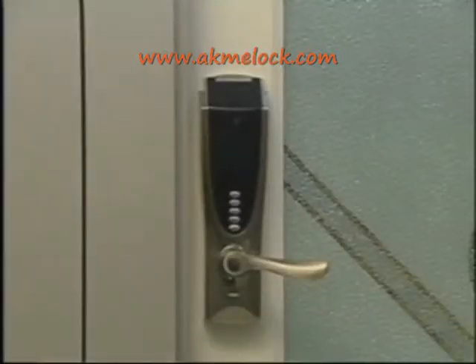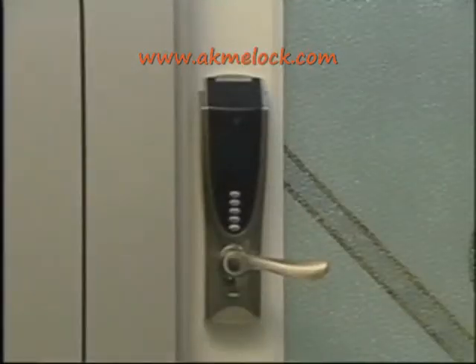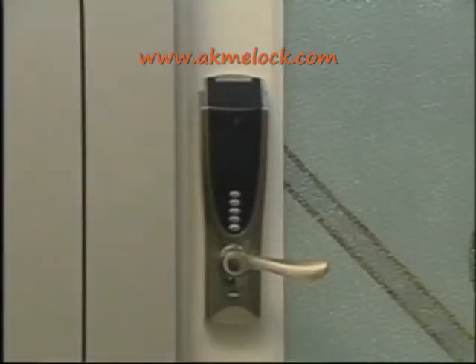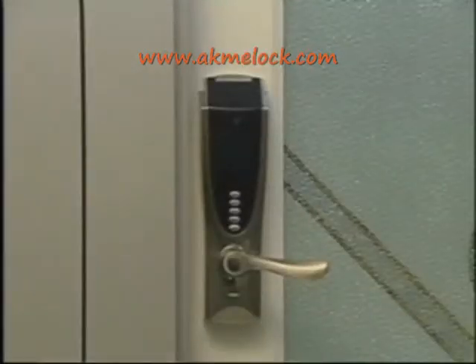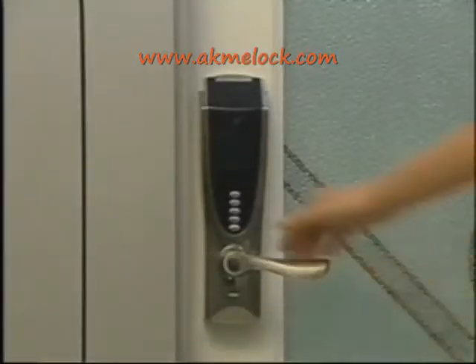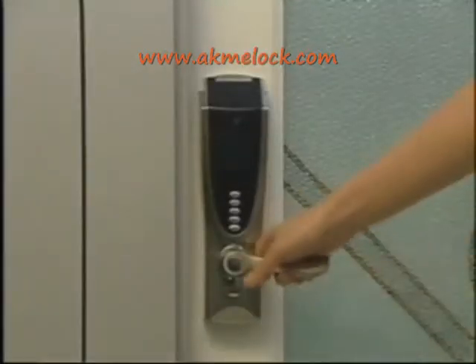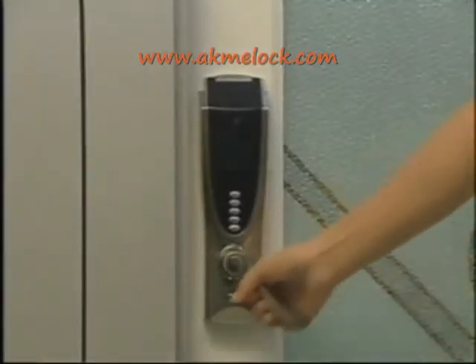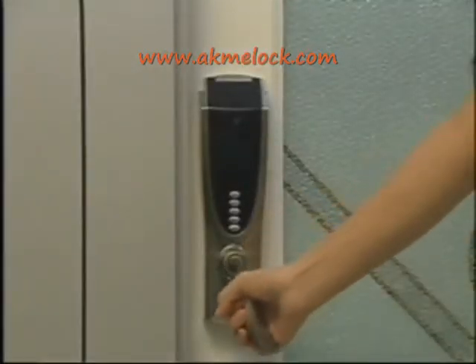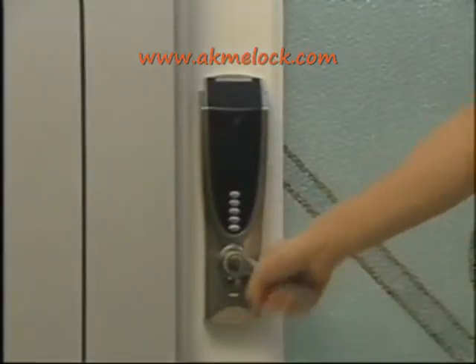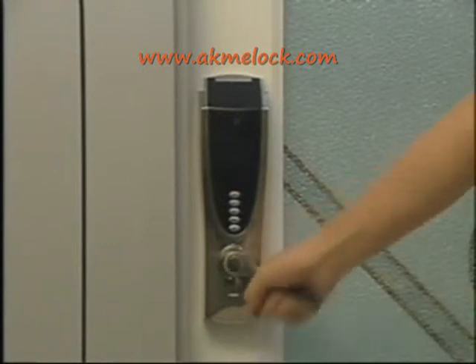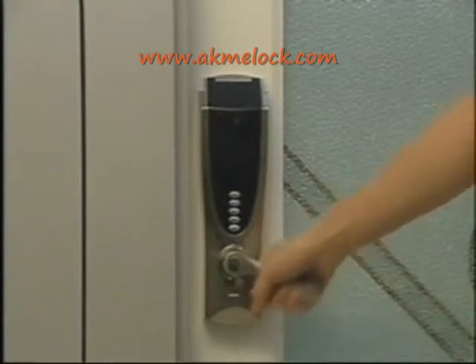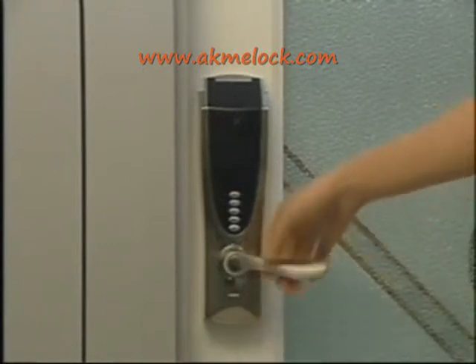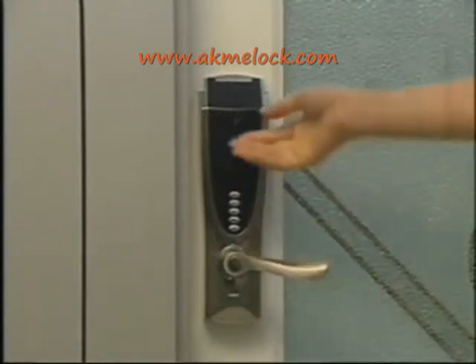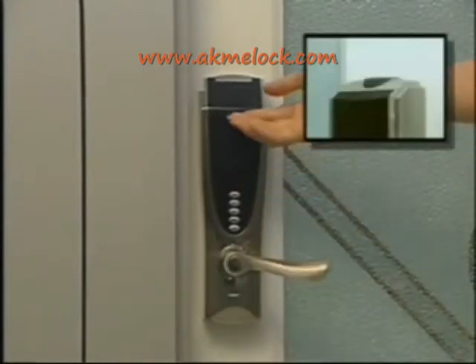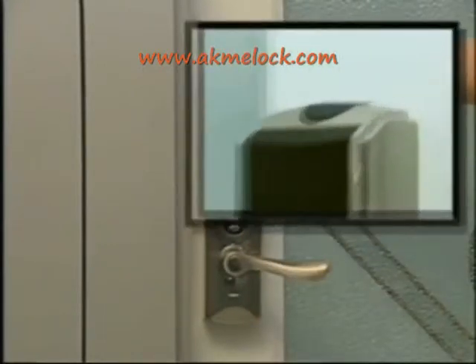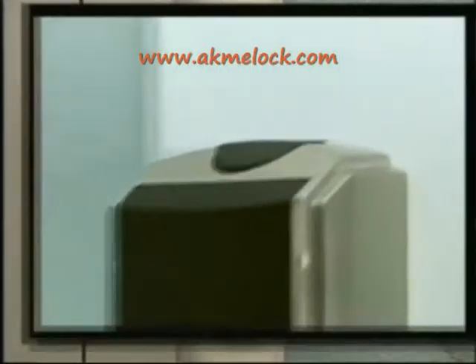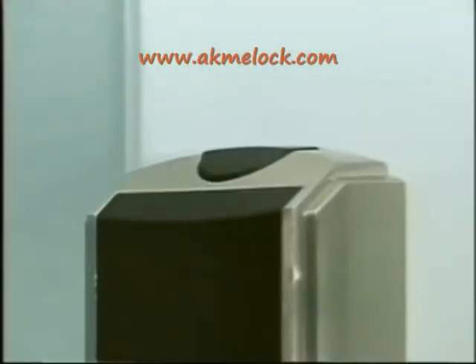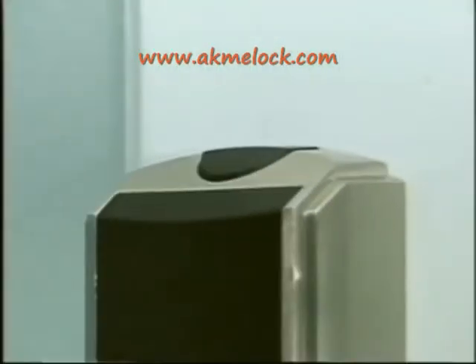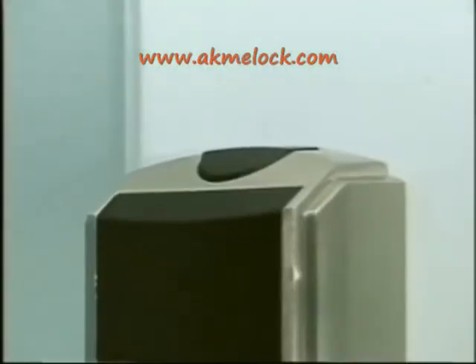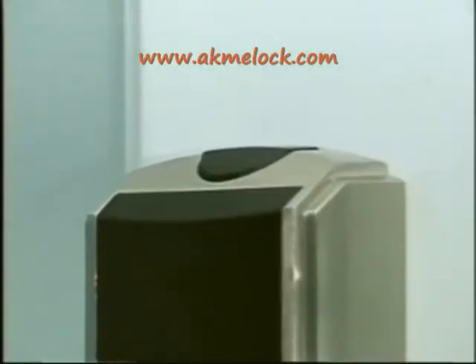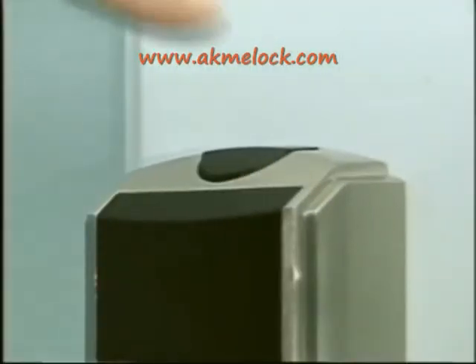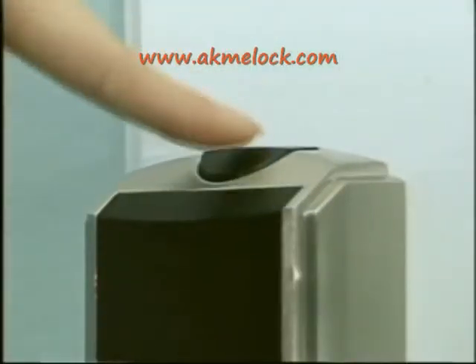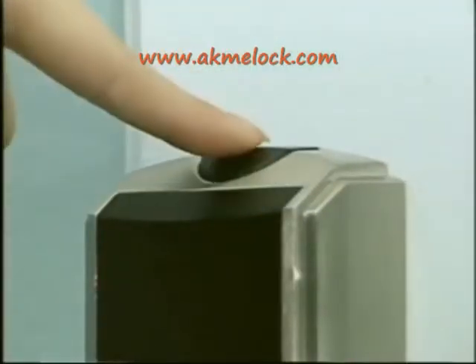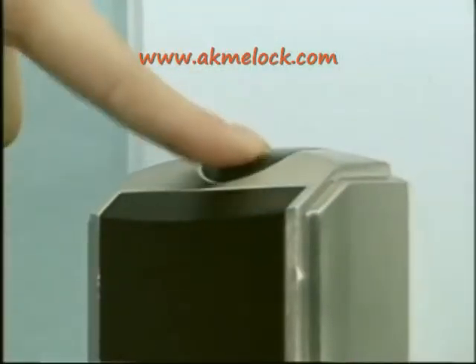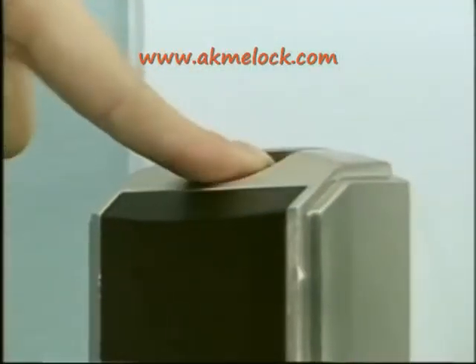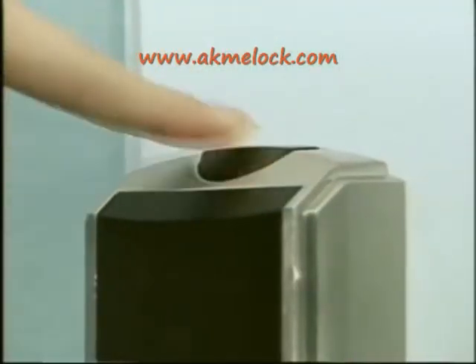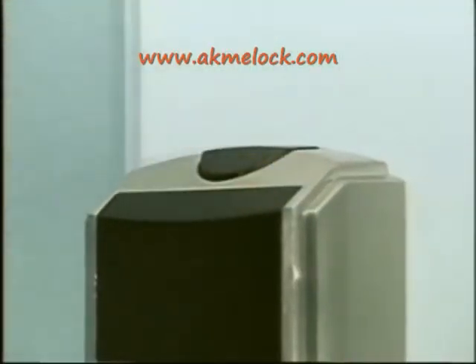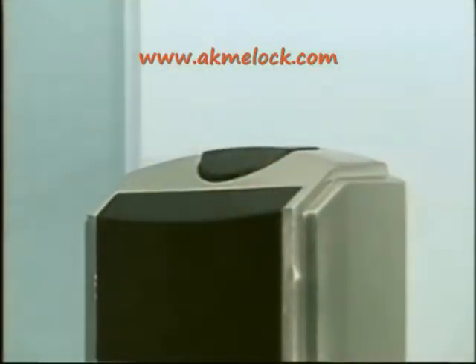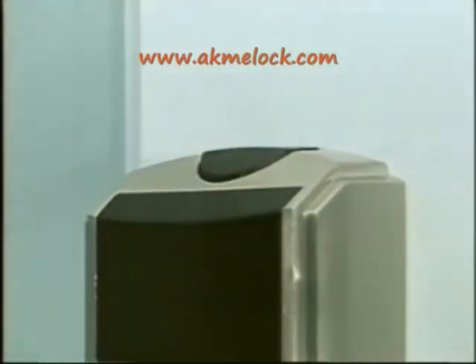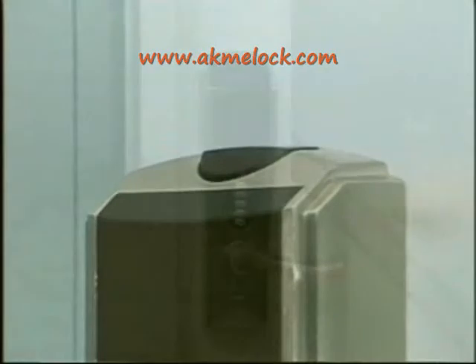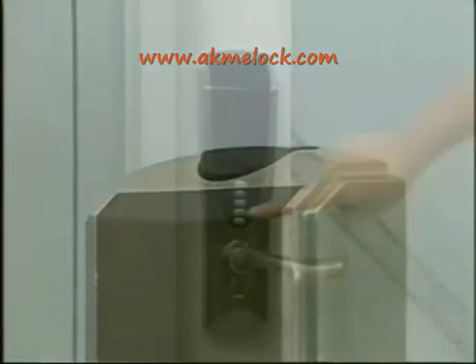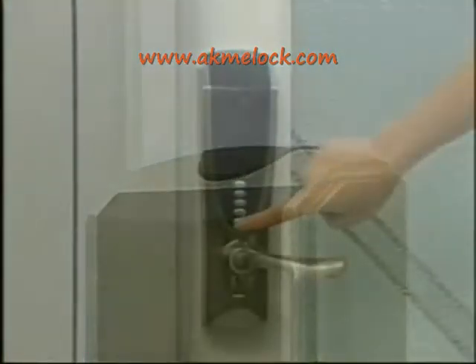Here, I will show you how to set up and delete do not disturb mode. Just press the inside locking button. No one can open the lock from outside.